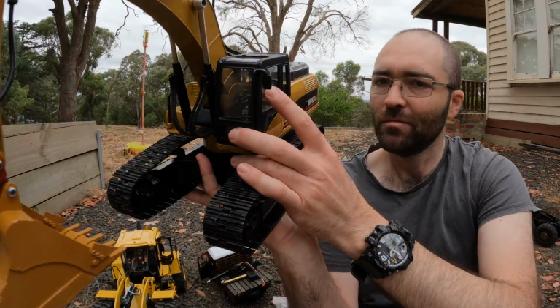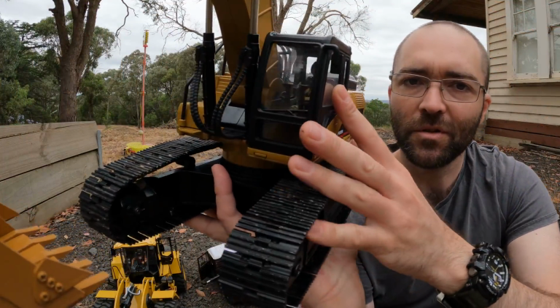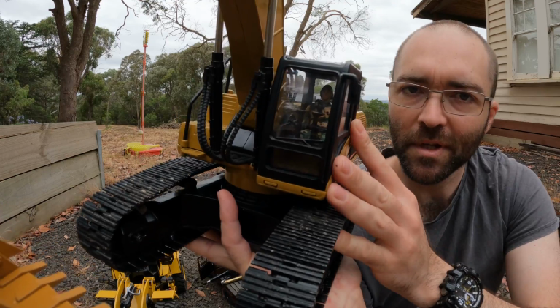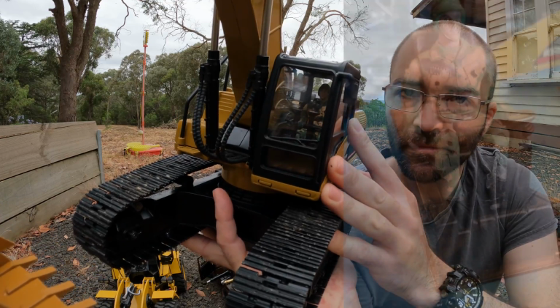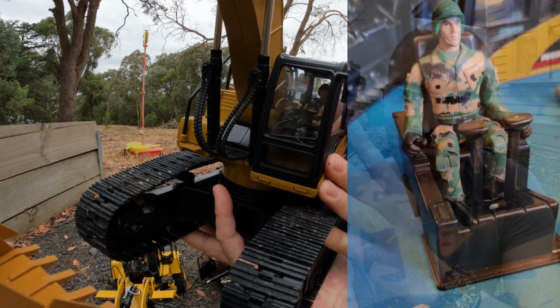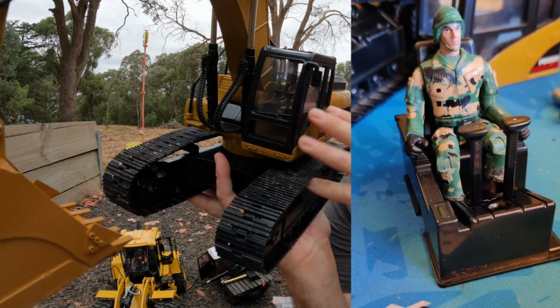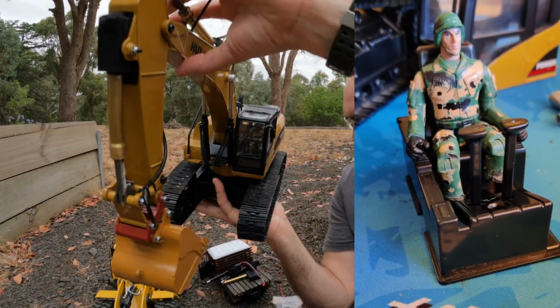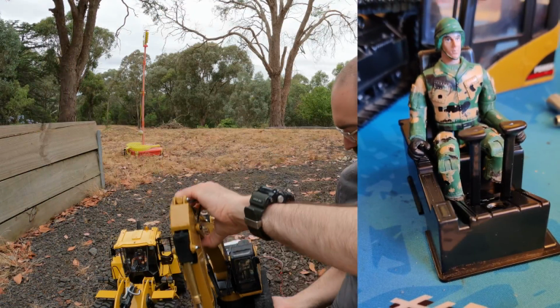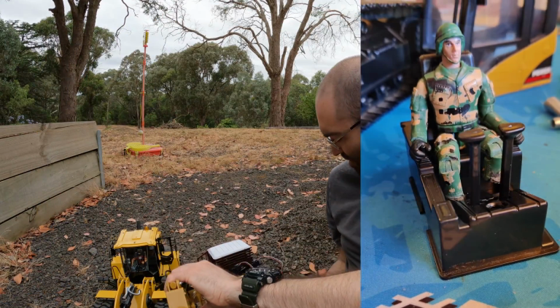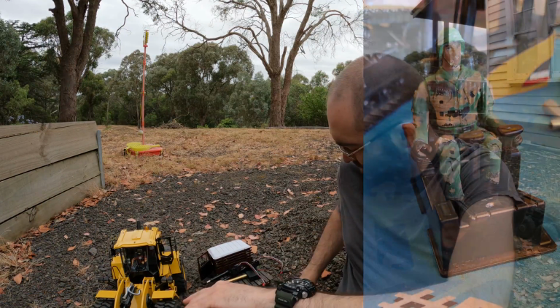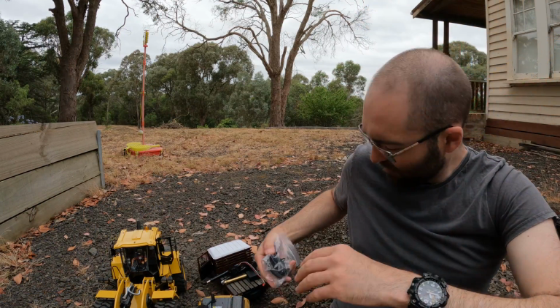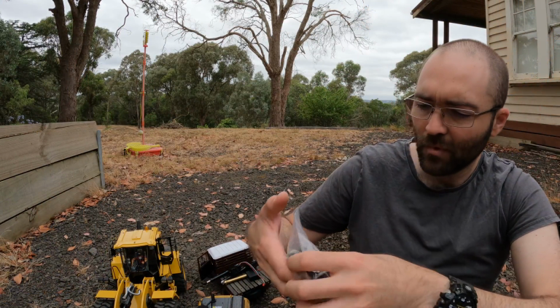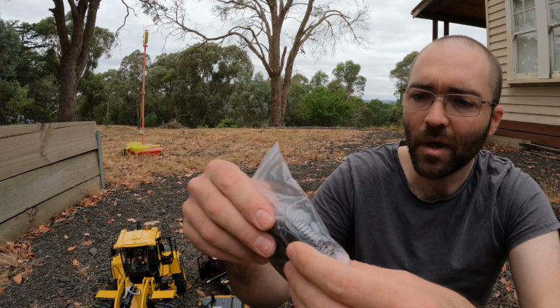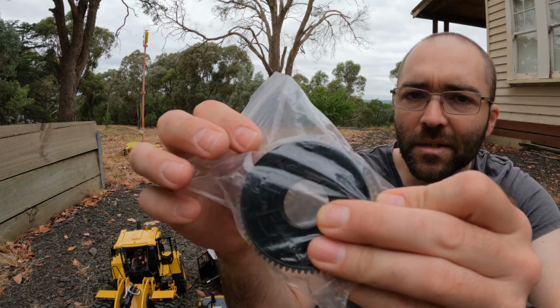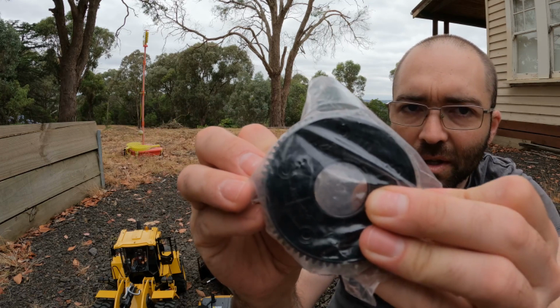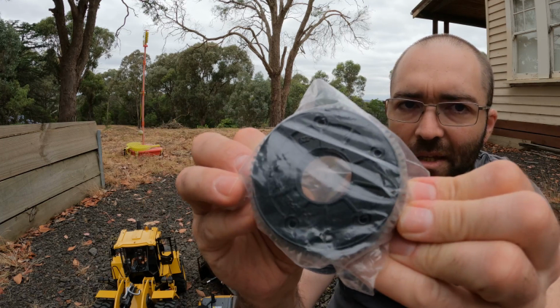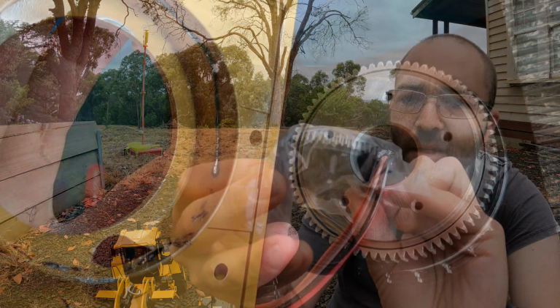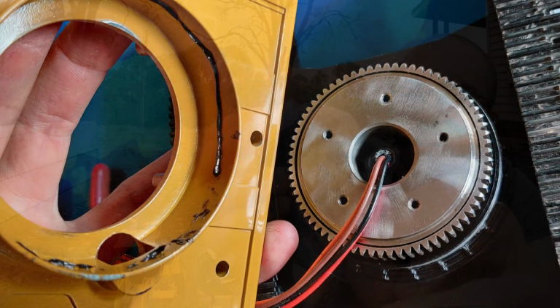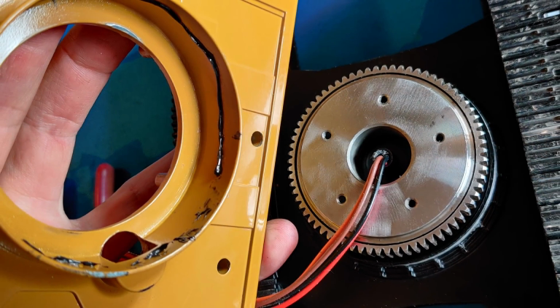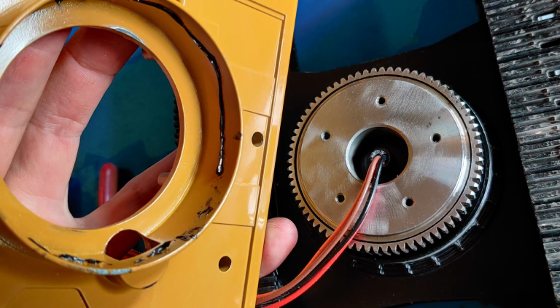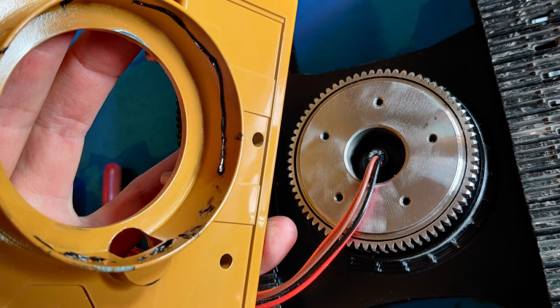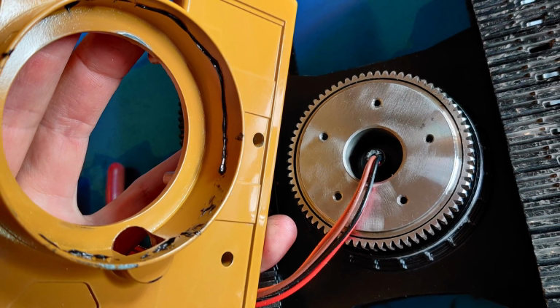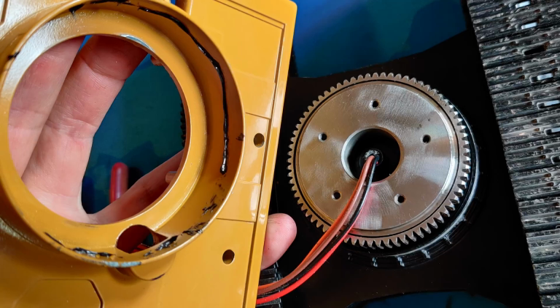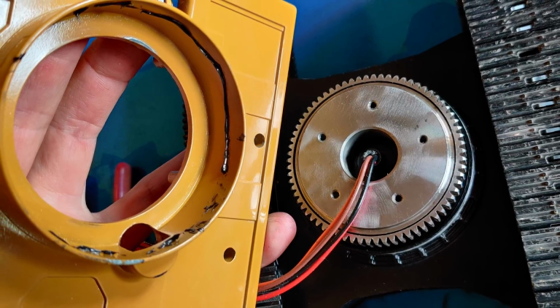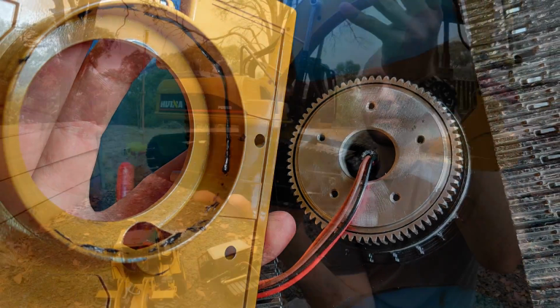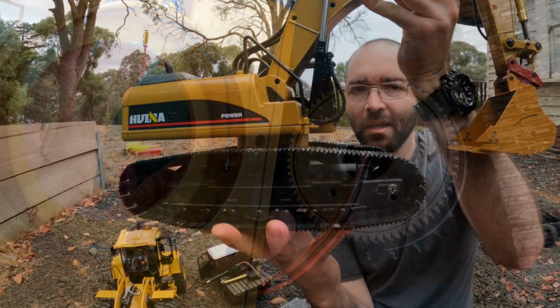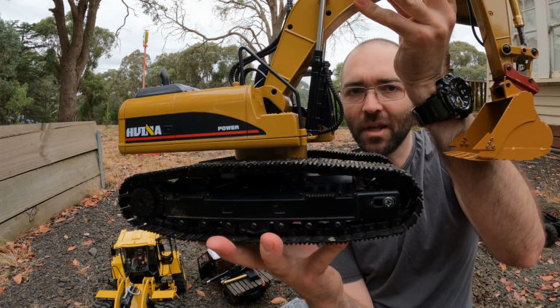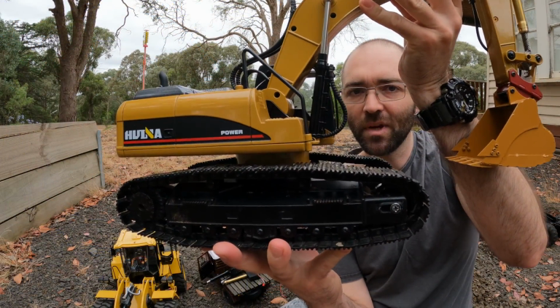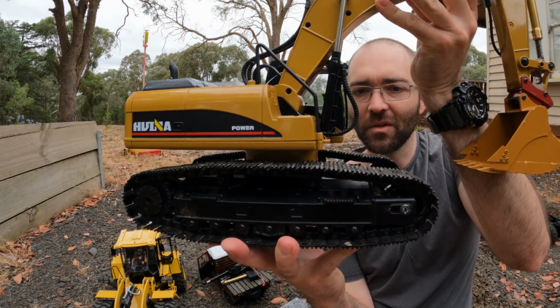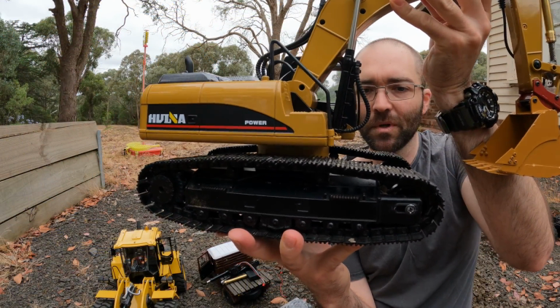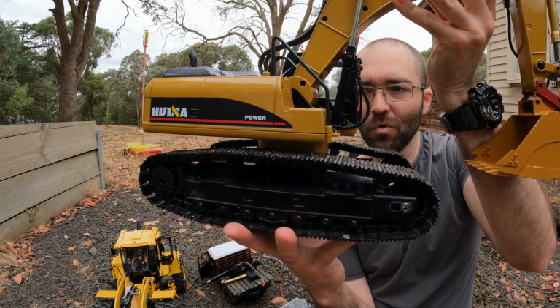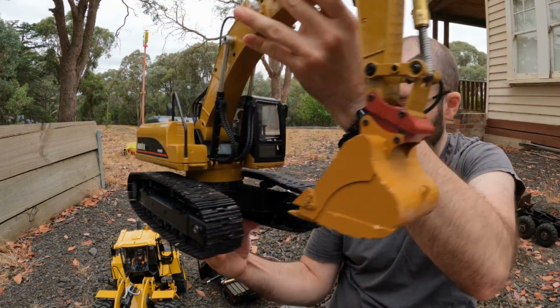We've stuck a driver in. I've replaced the stock gears and the stock rotational assembly with a much heavier duty unit, so now it's really solid — there's almost no movement in it at all.